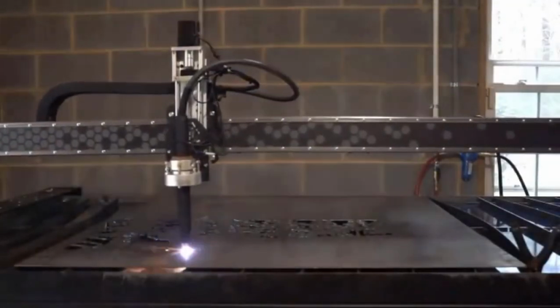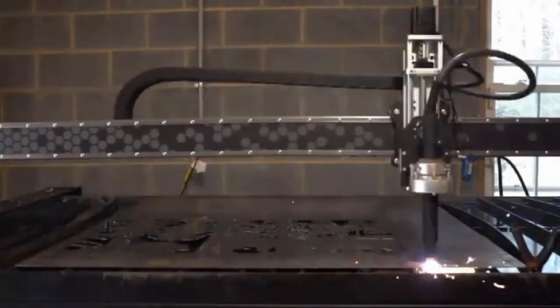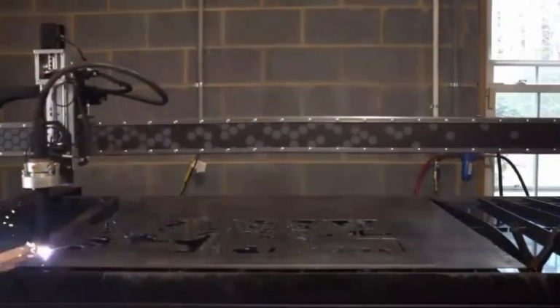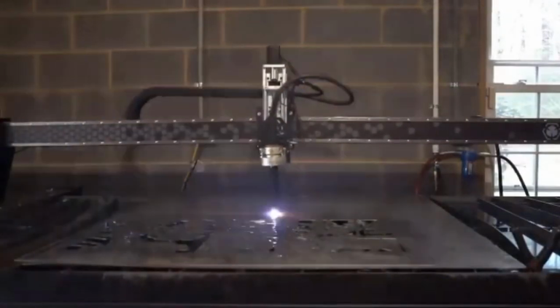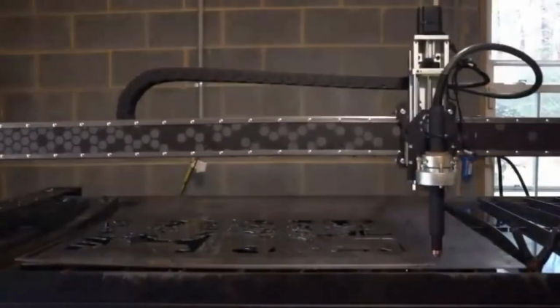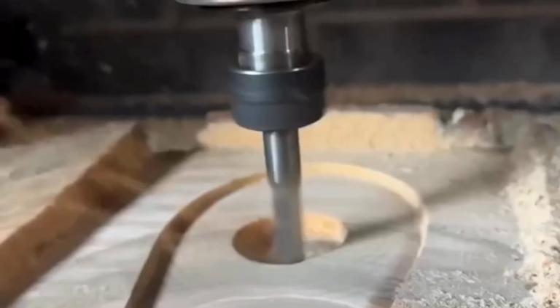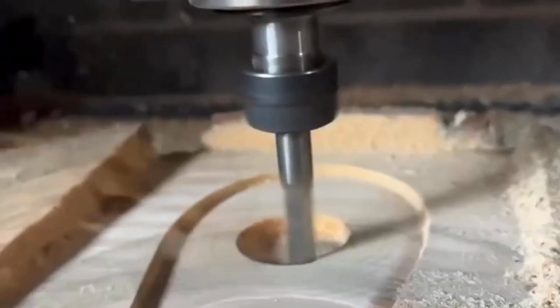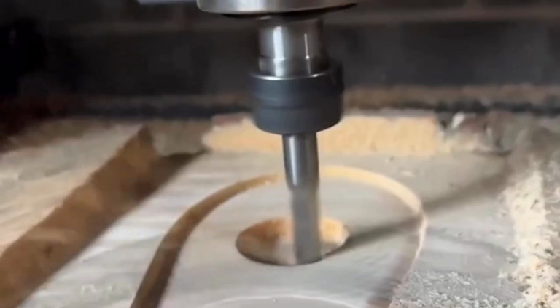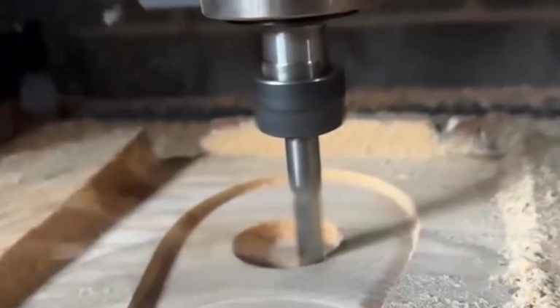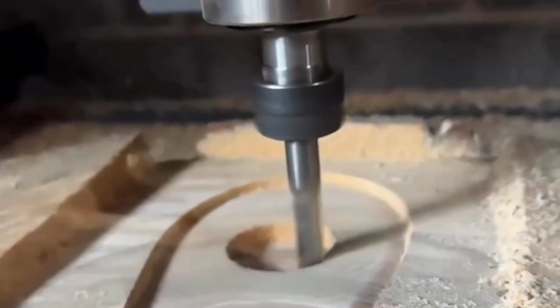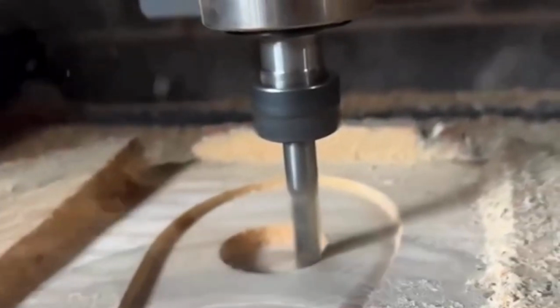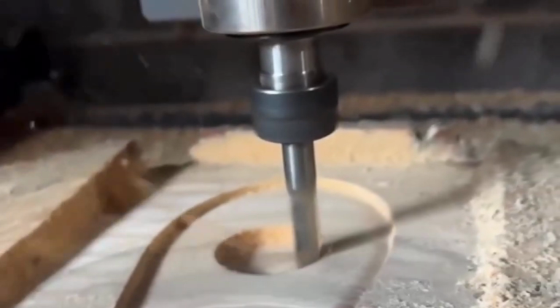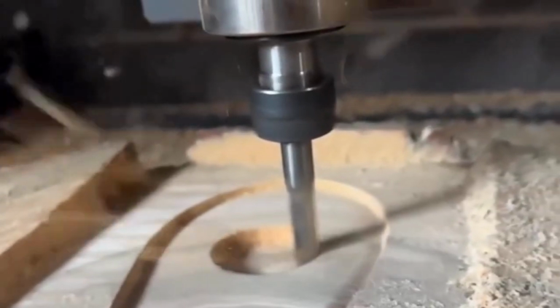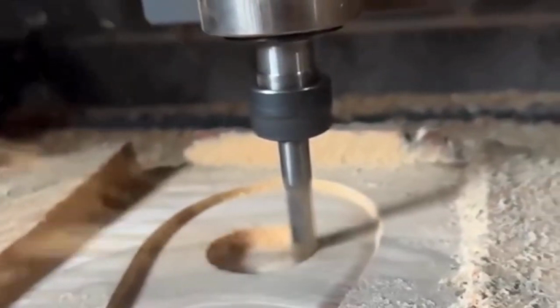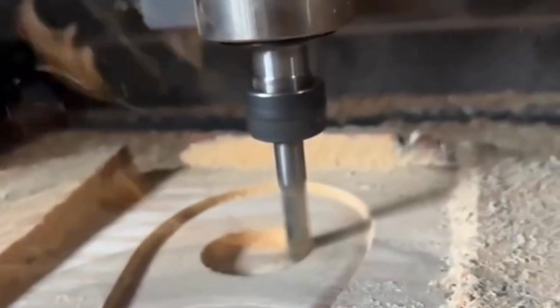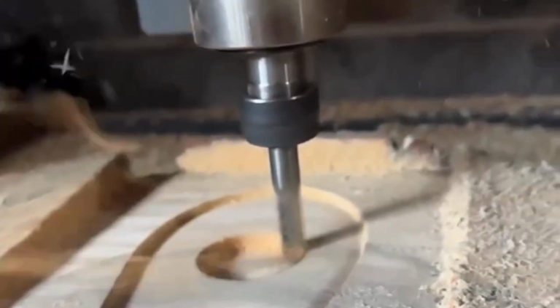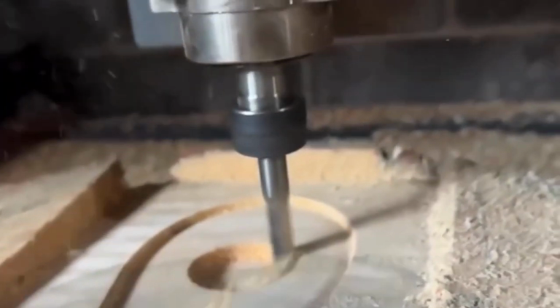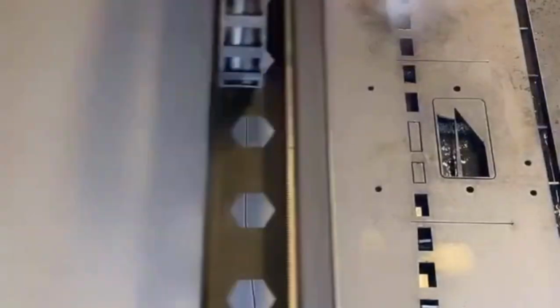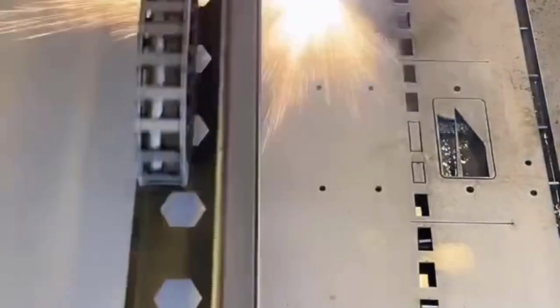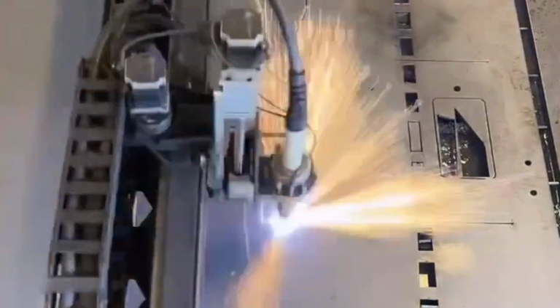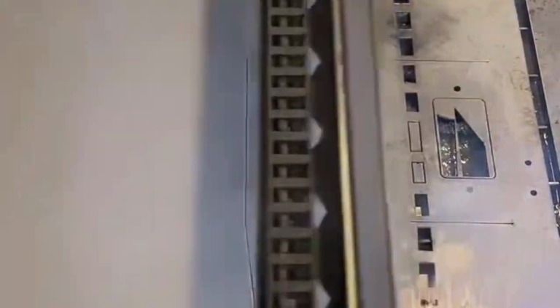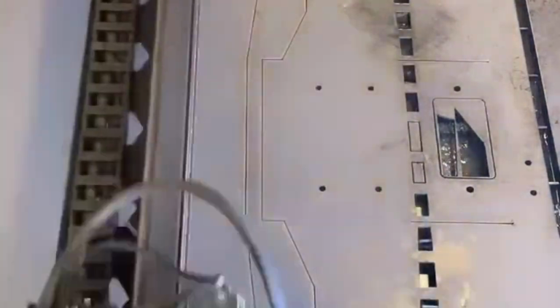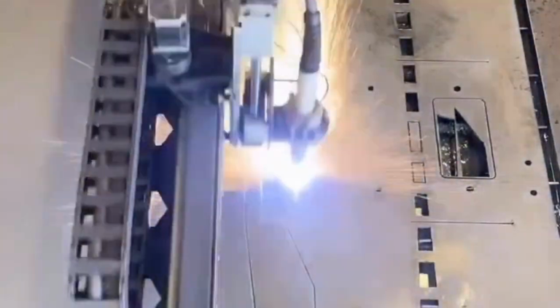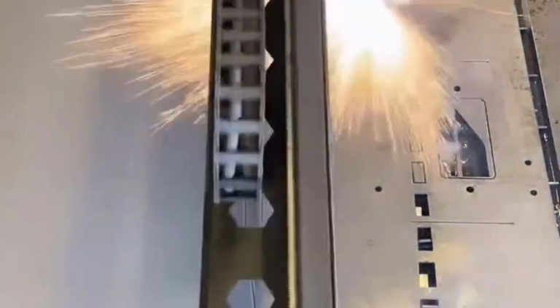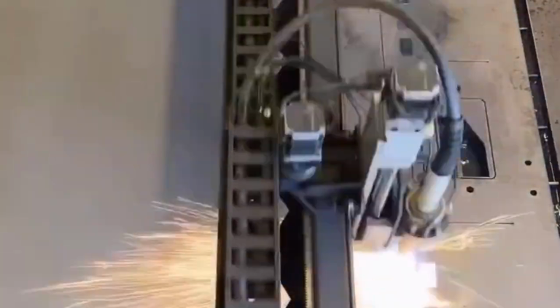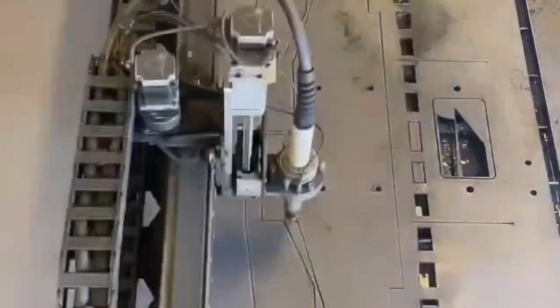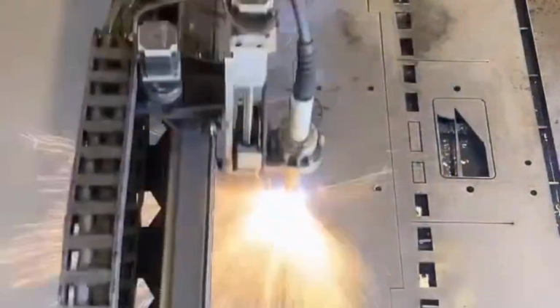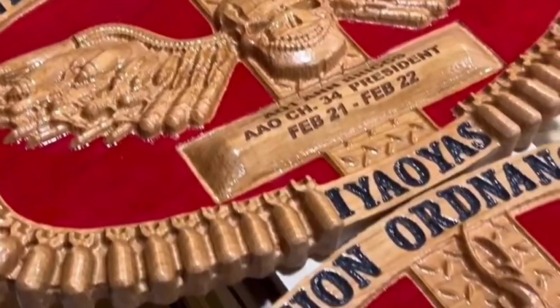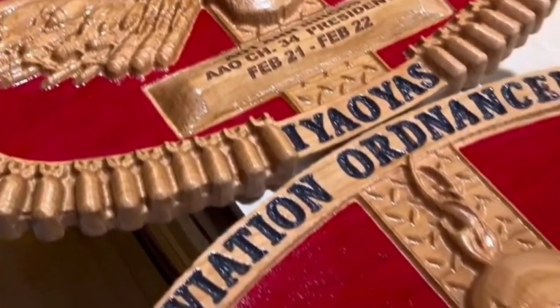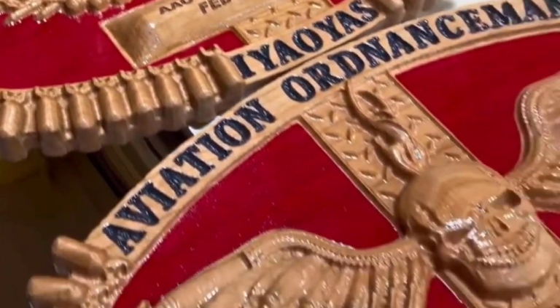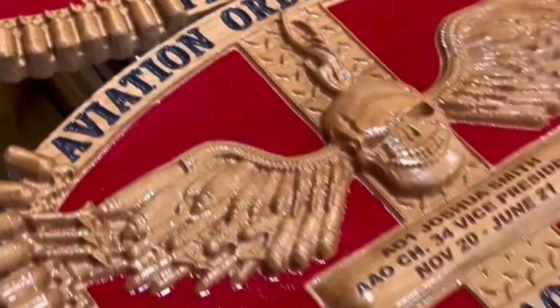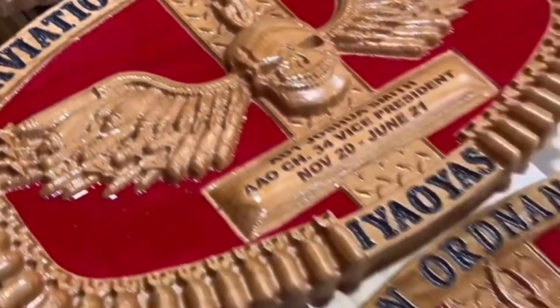Our machines offer unmatched accuracy and reliability, allowing you to bring your creative ideas to life. Whether you're working with wood, metal, or other materials, Spark Robotics CNC machines will help you achieve professional results every time.